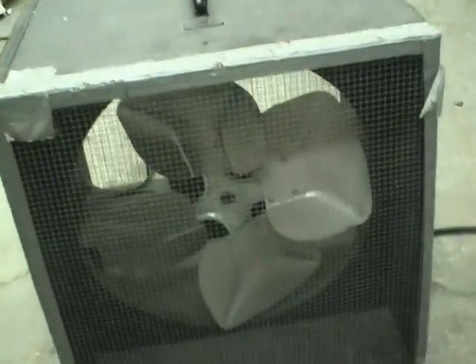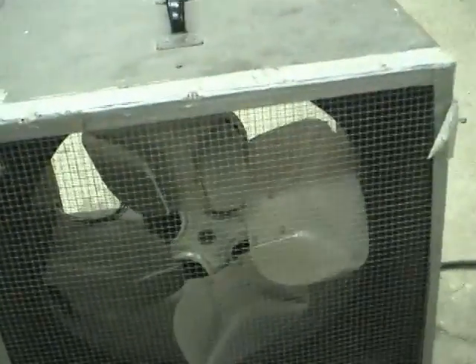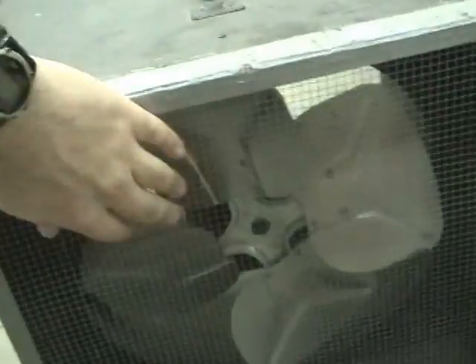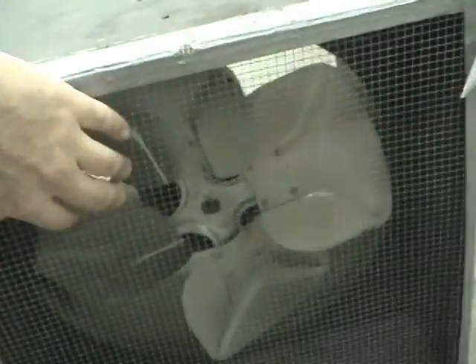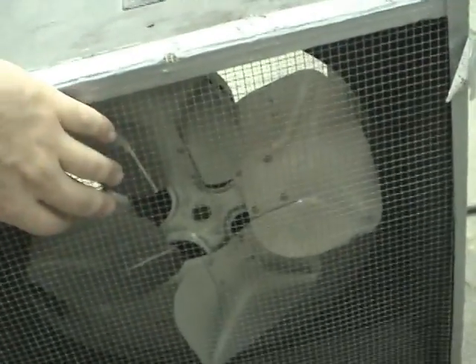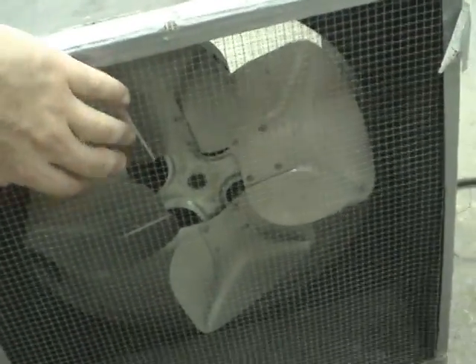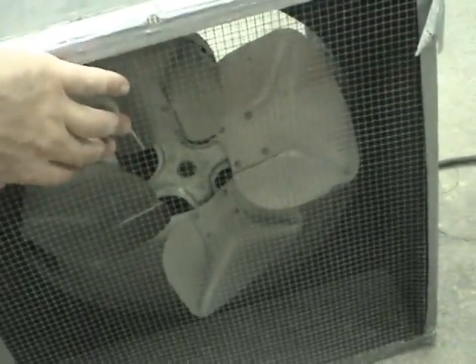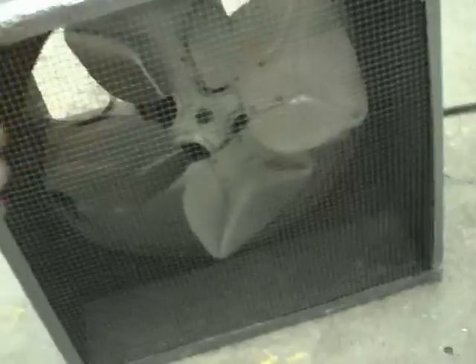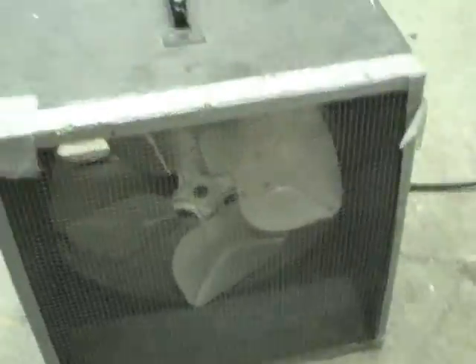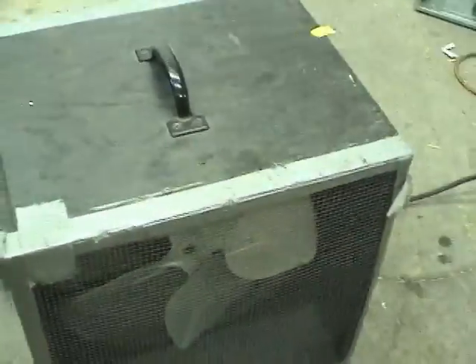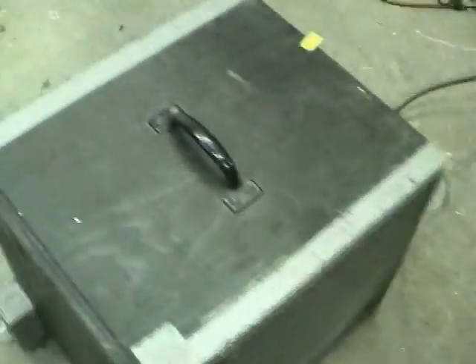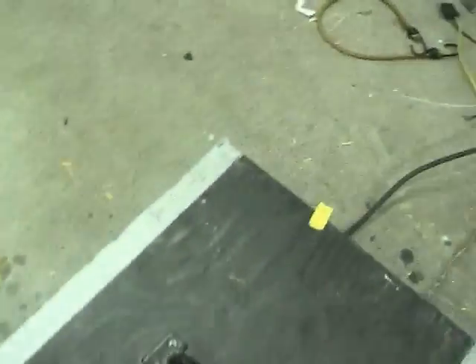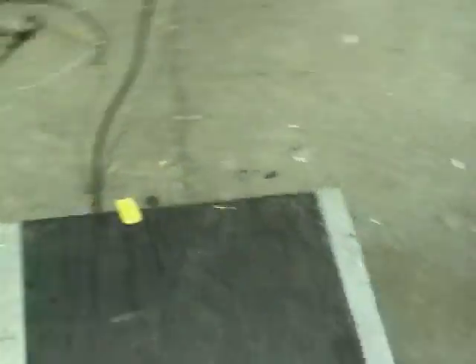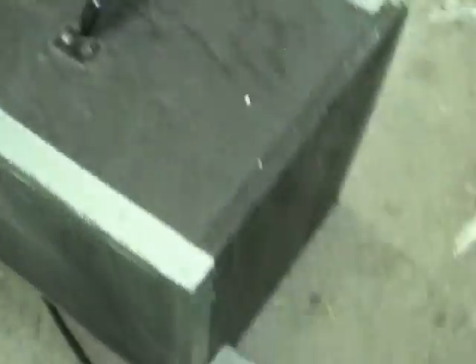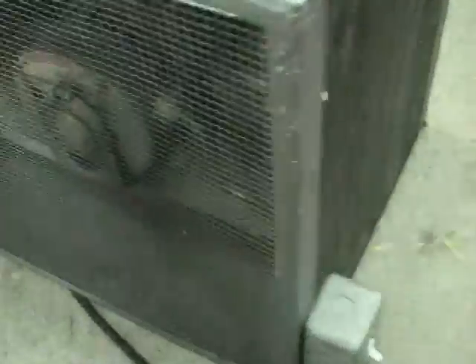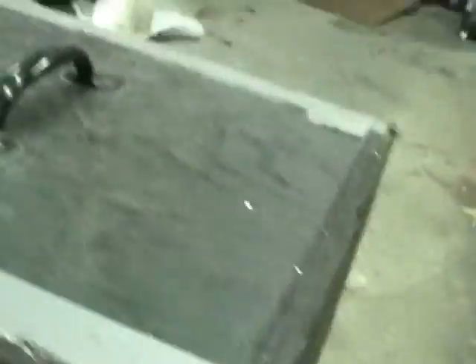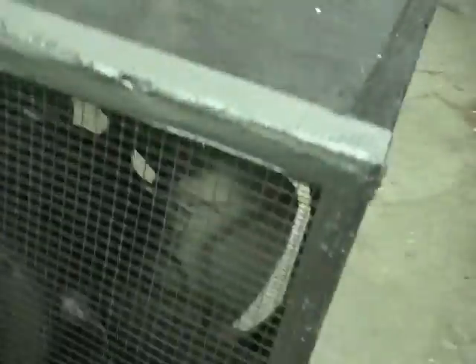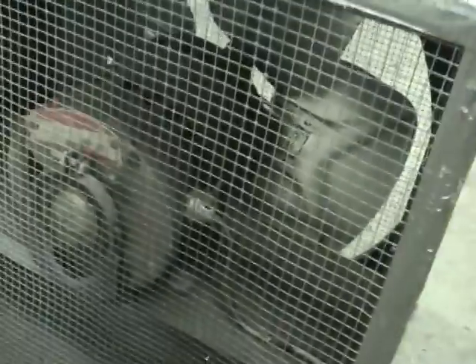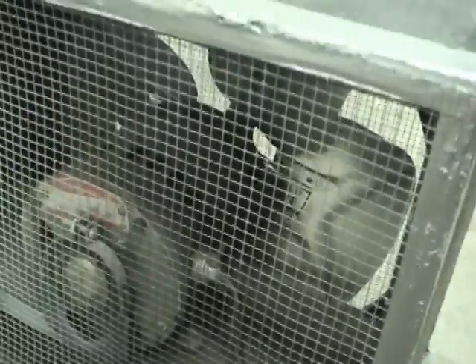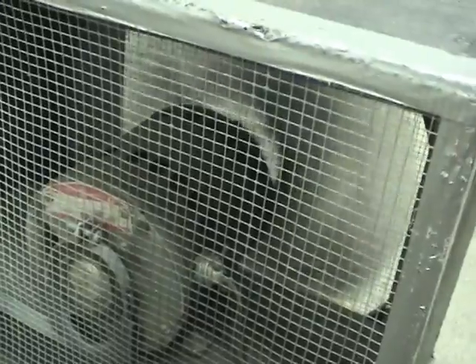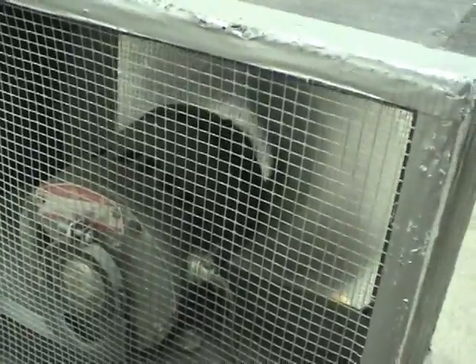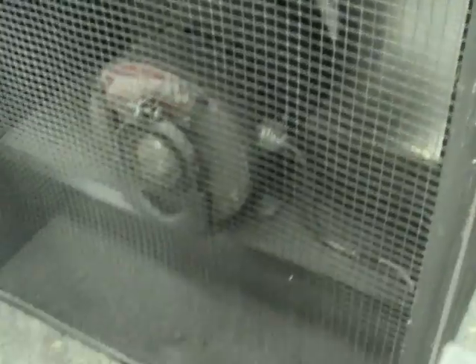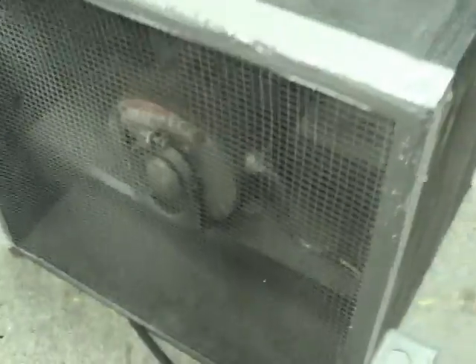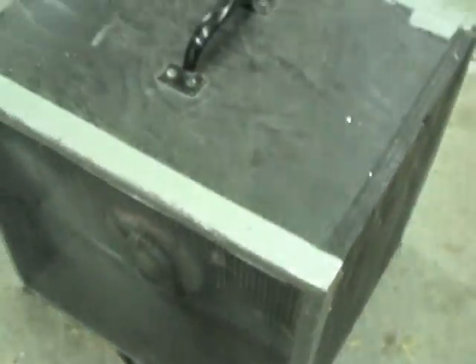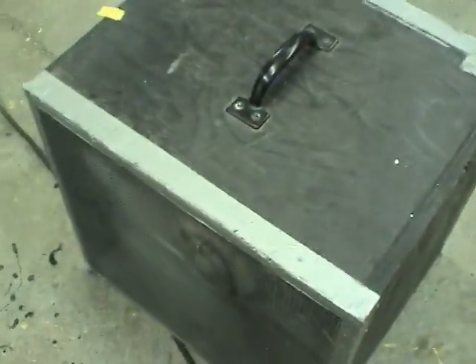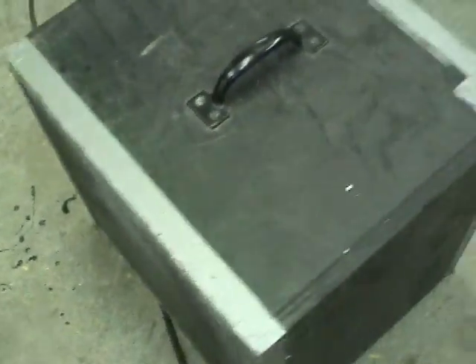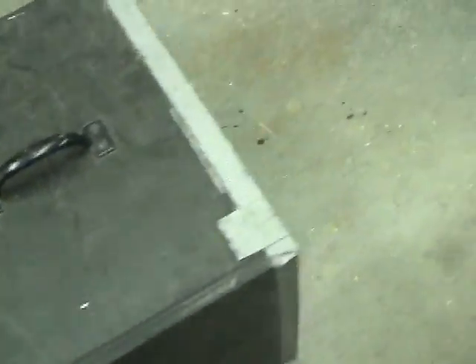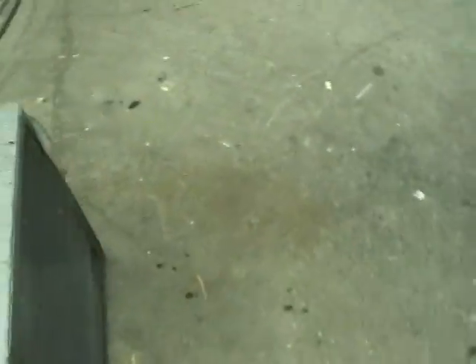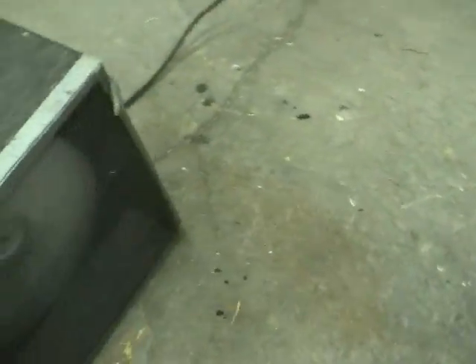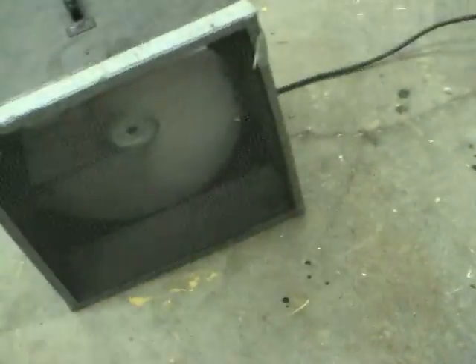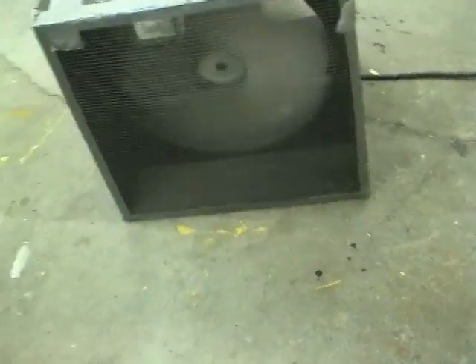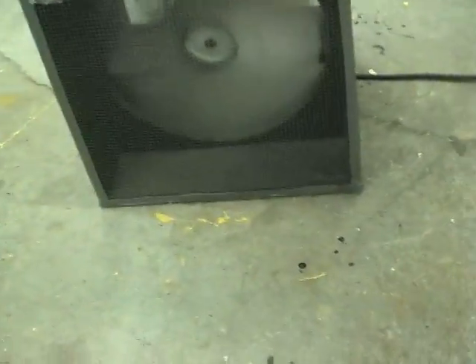Simple mesh grills, but flimsy. Let's give this a run. It's pretty noisy, but it does blow quite a bit of air.